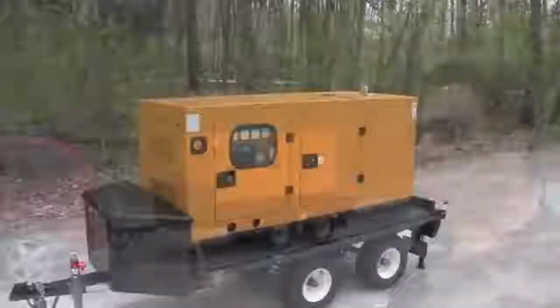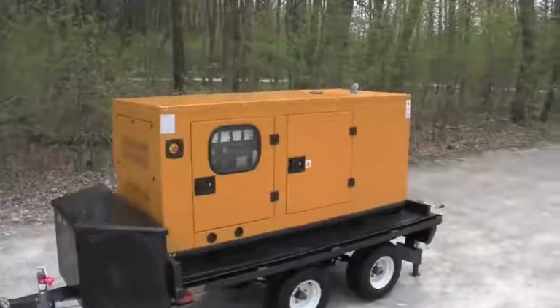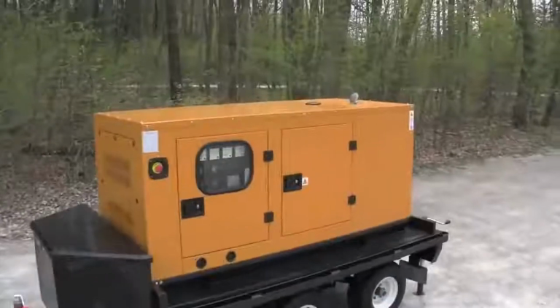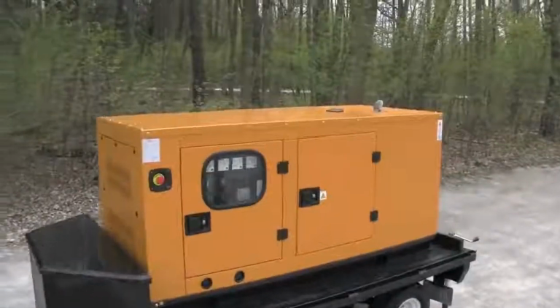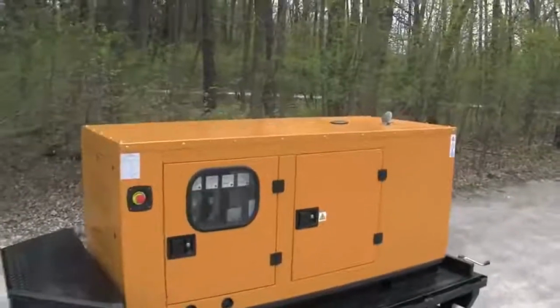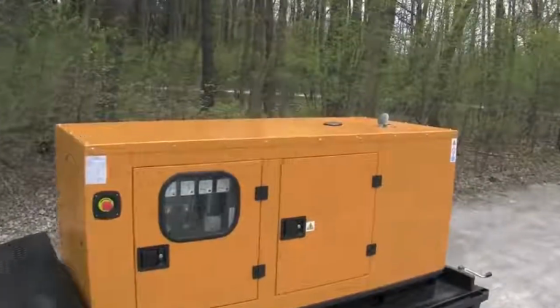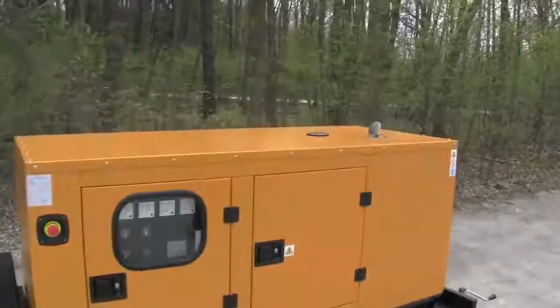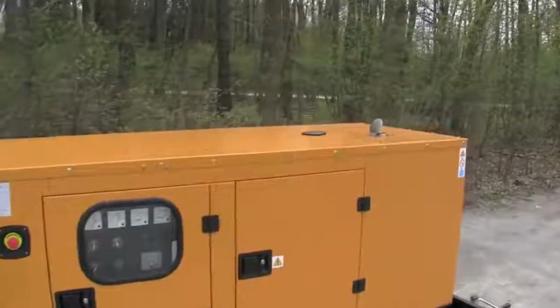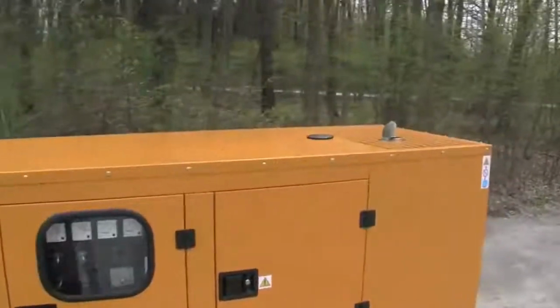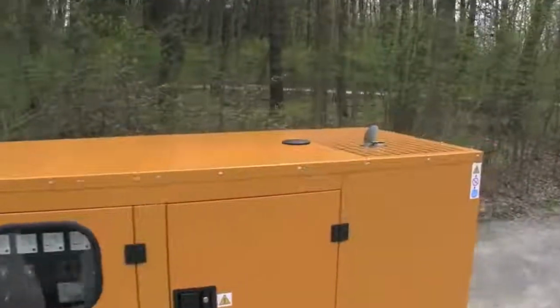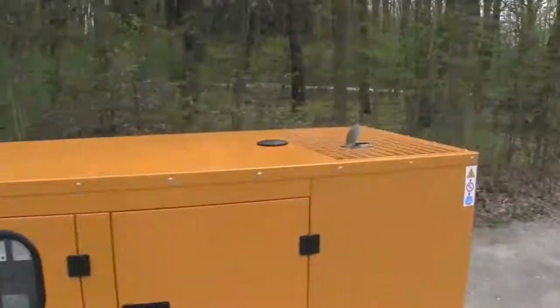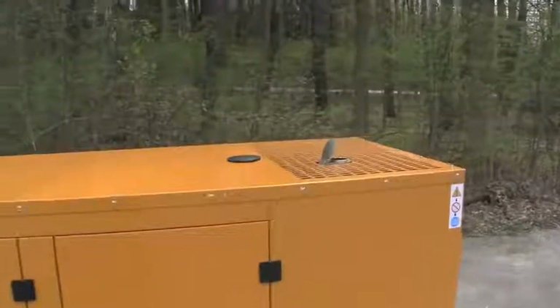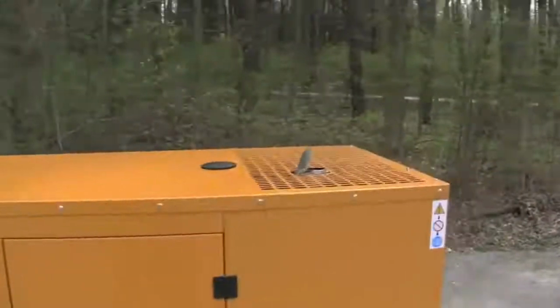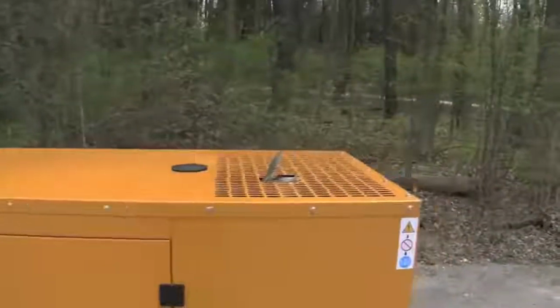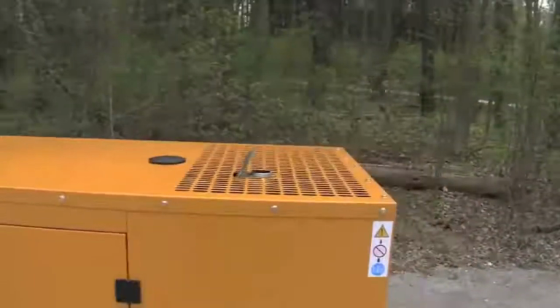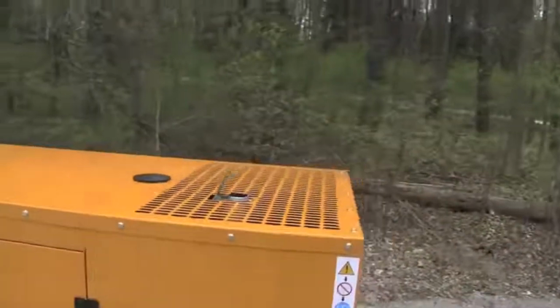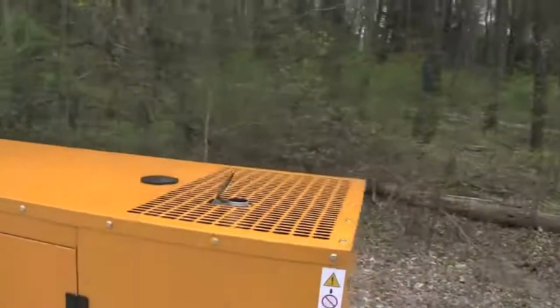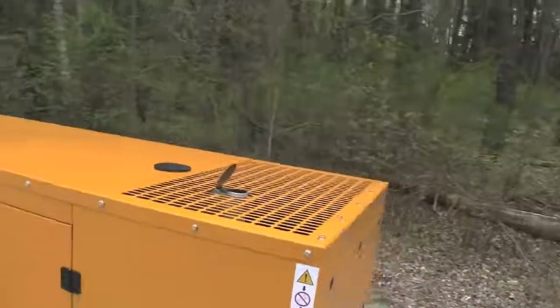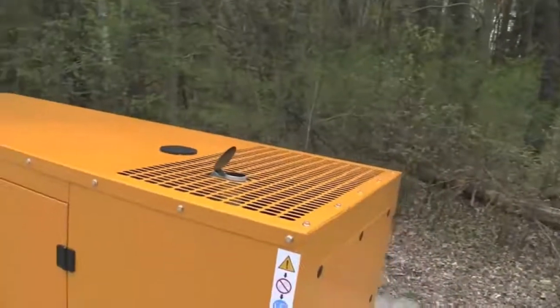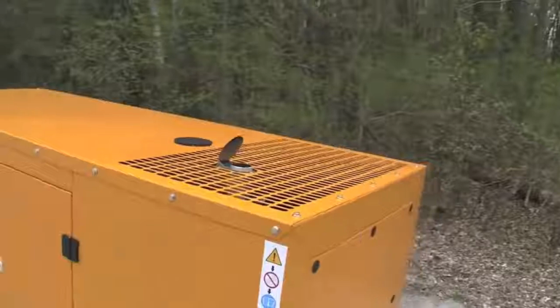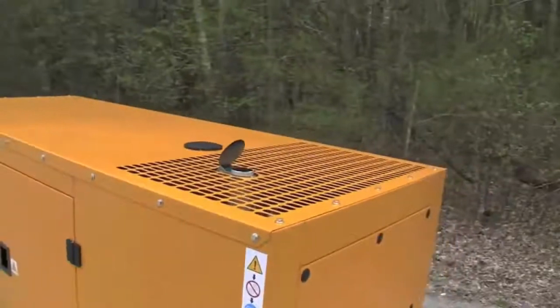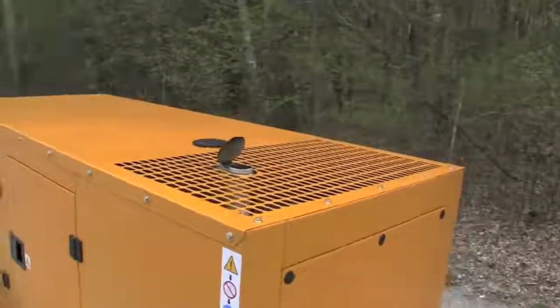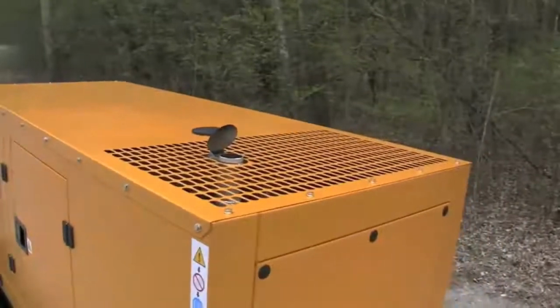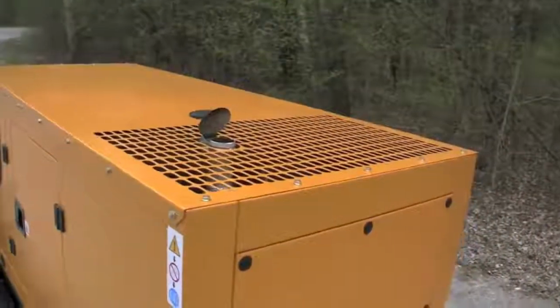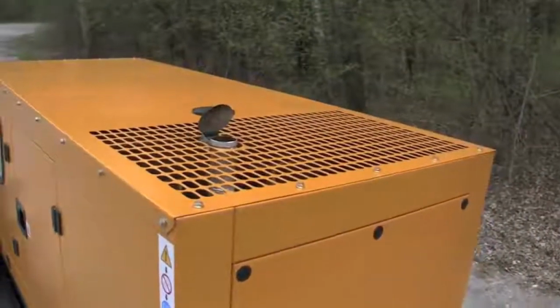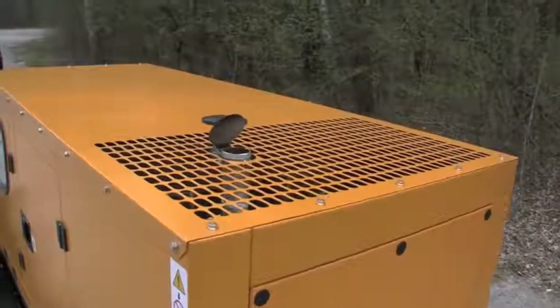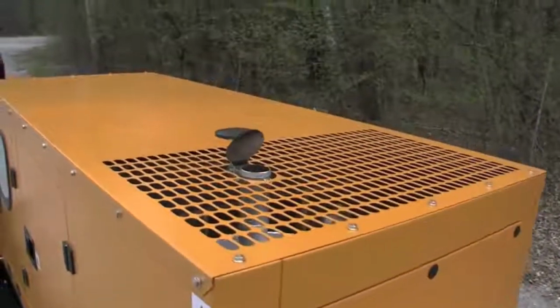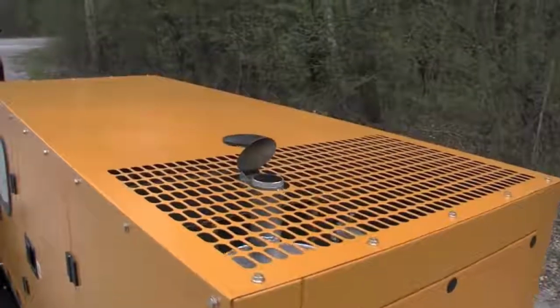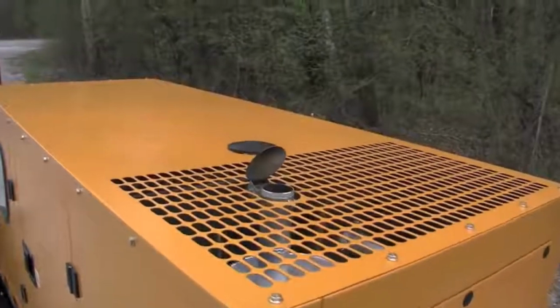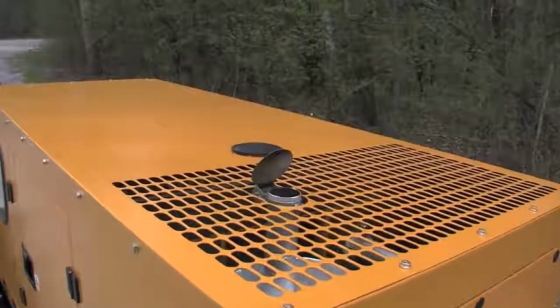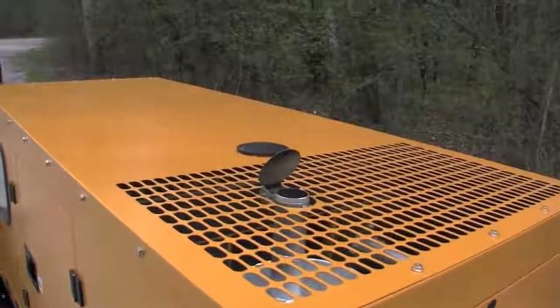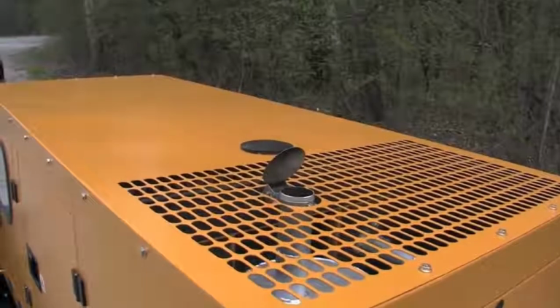Now notice the exhaust from this generator — it's perfectly clear, there's no visible smoke, and there's also no bad smell either.